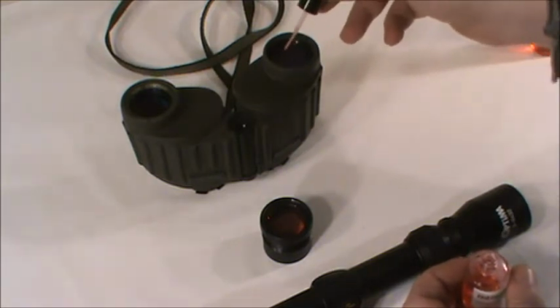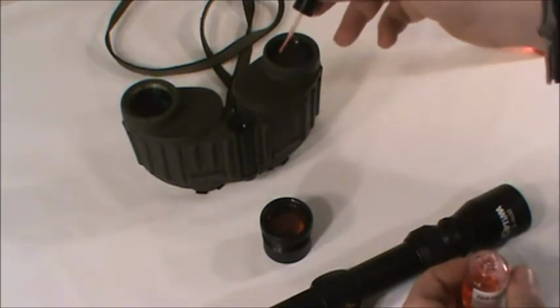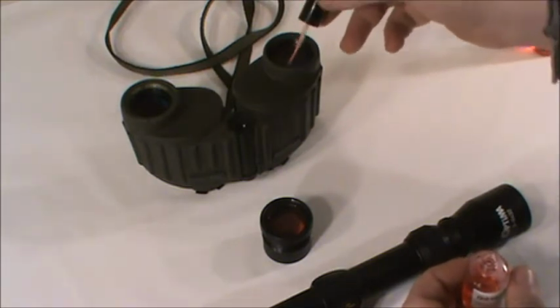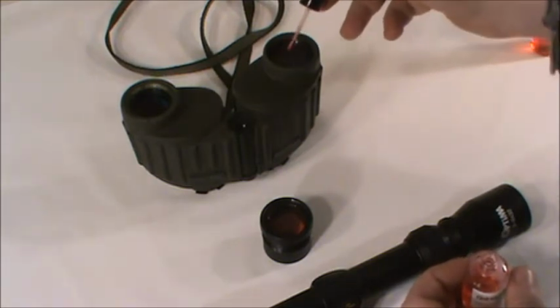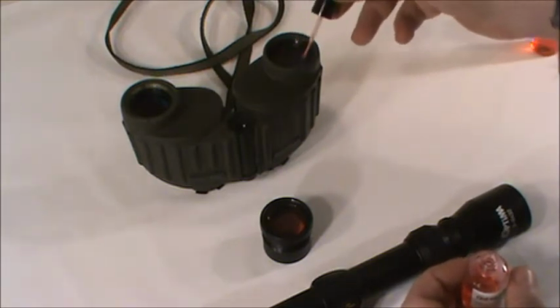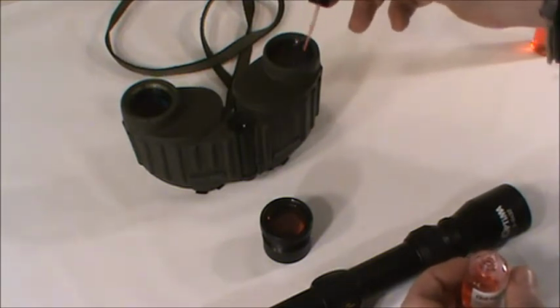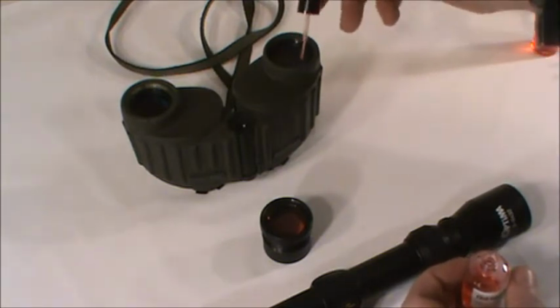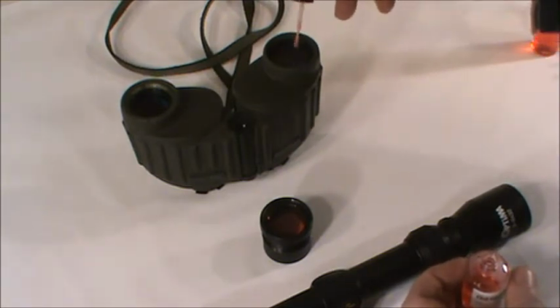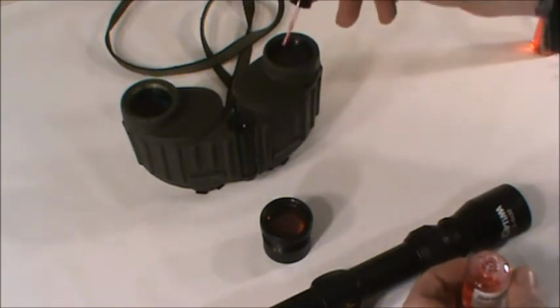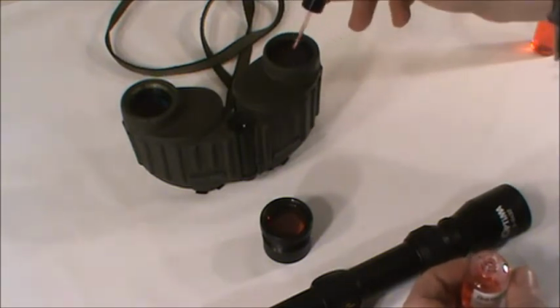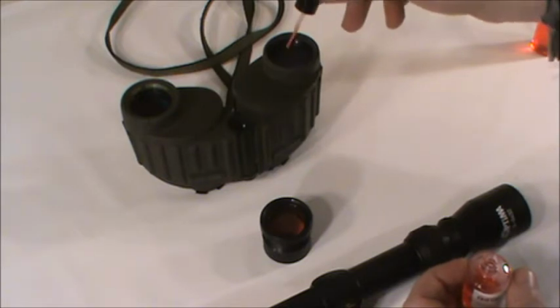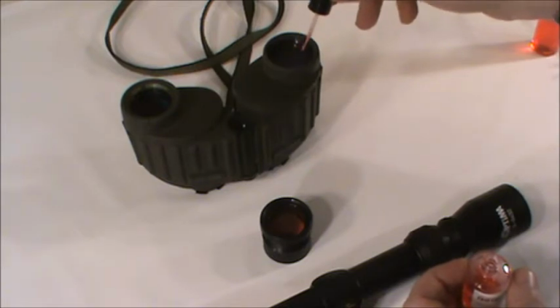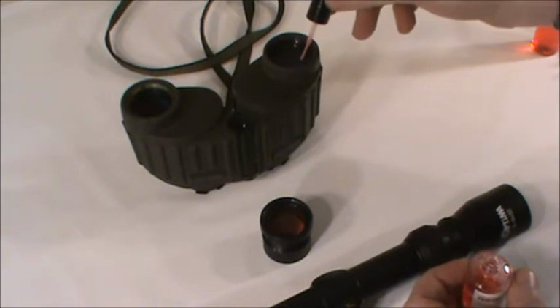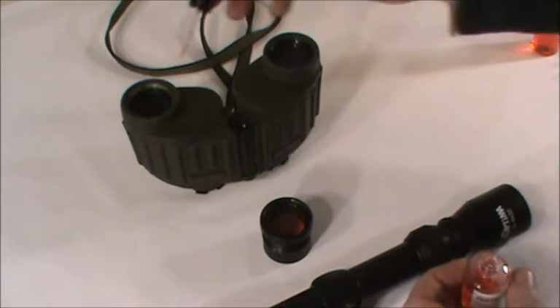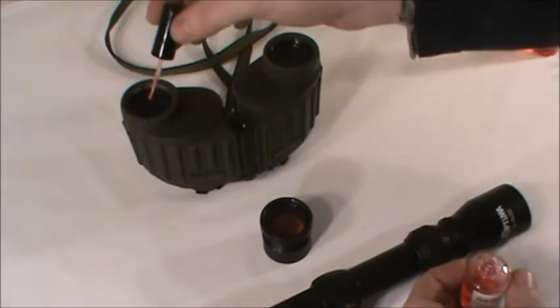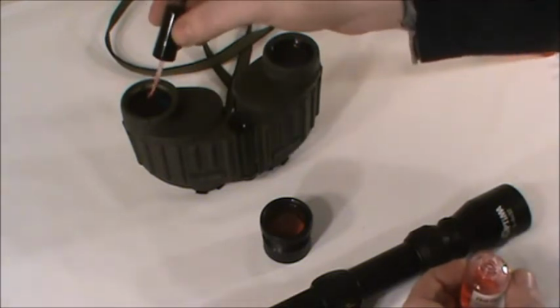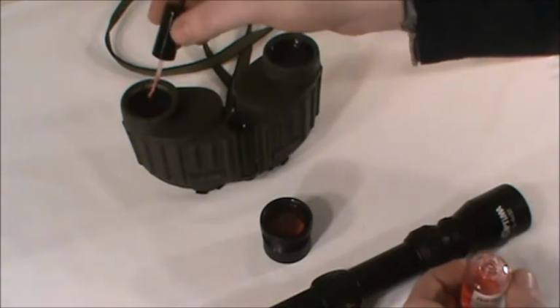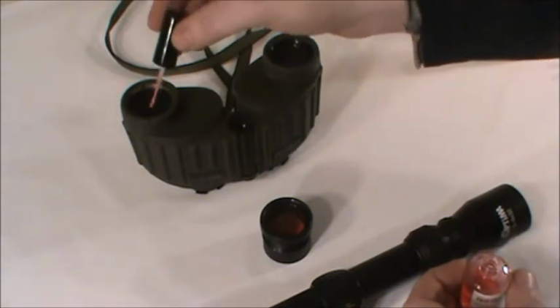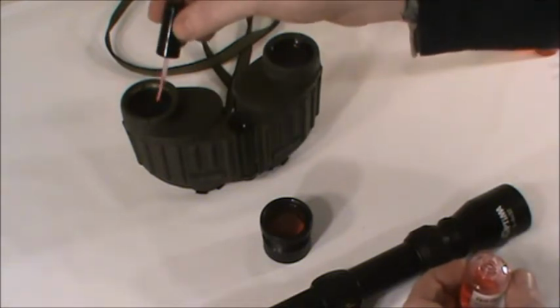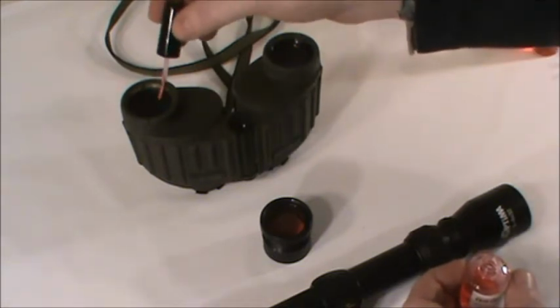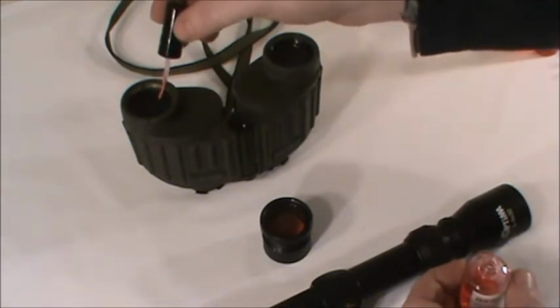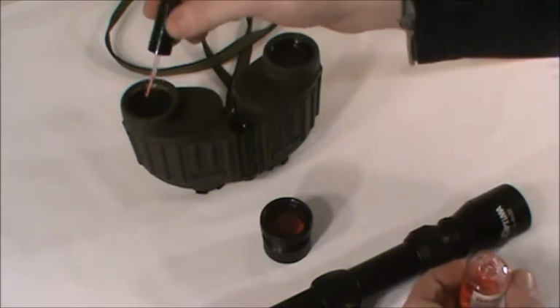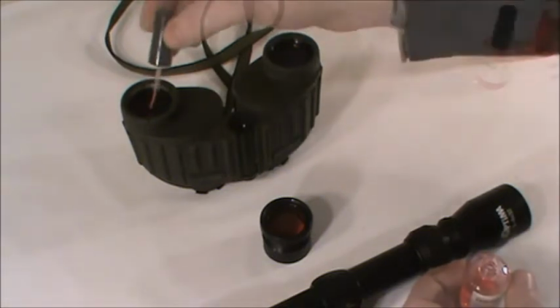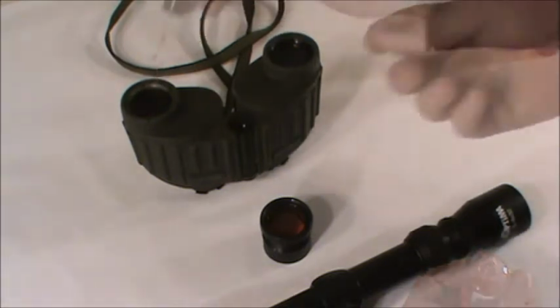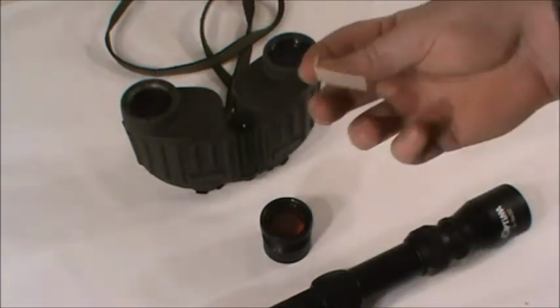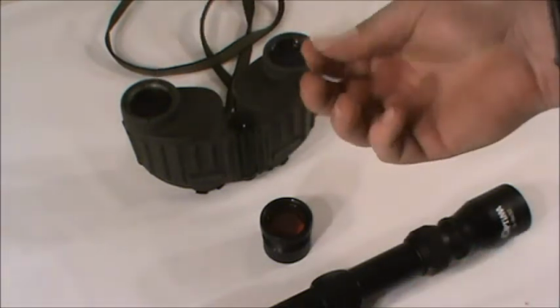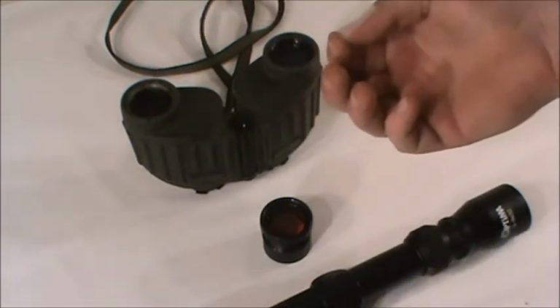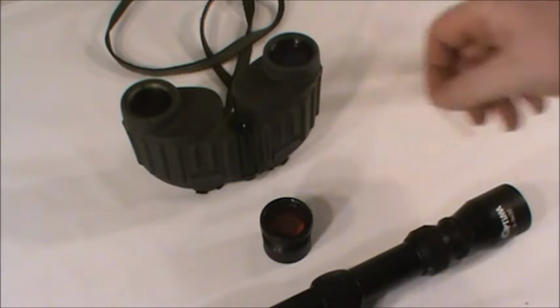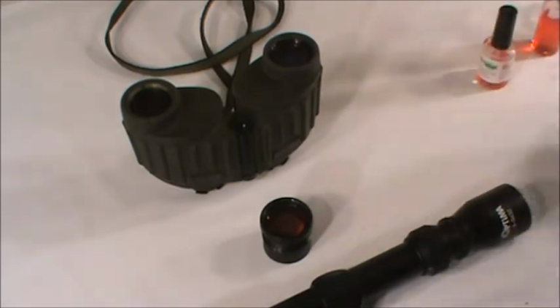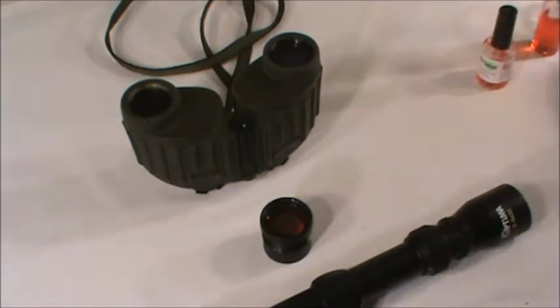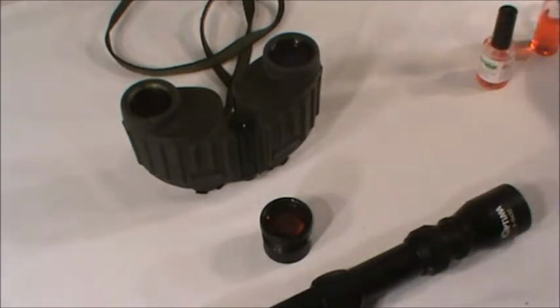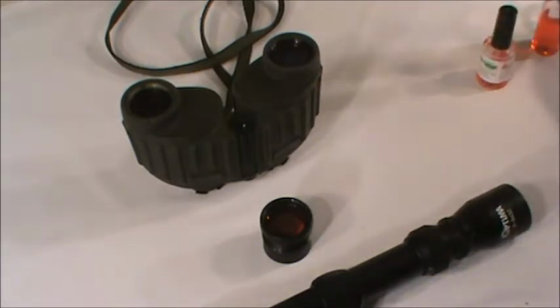Once coated, we are going to allow the polymer about 5 minutes to start drying before applying our removal technique. For this particular cleaning, we recommend our mesh strips.